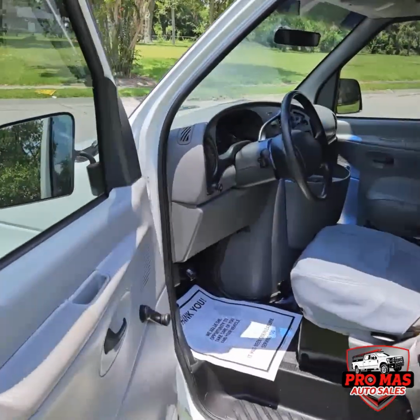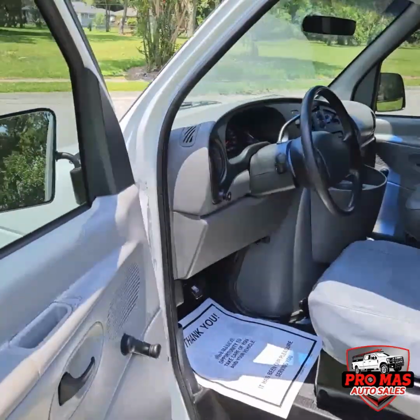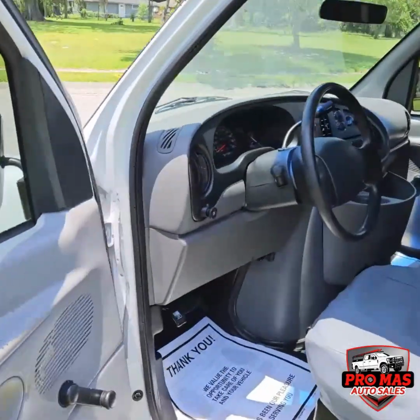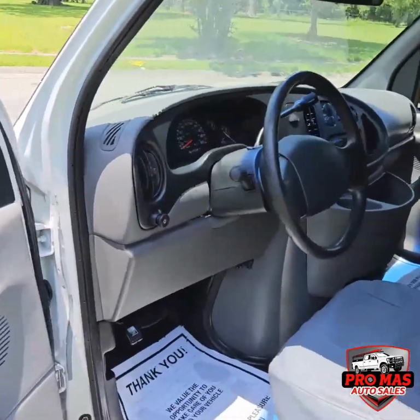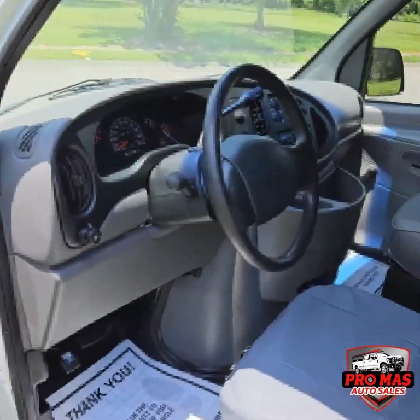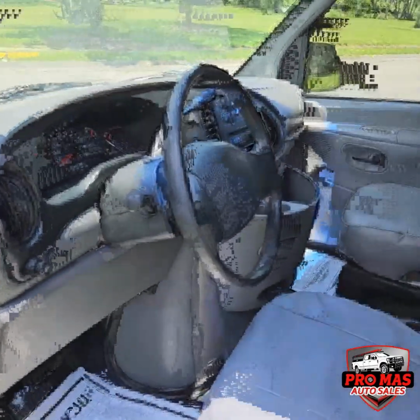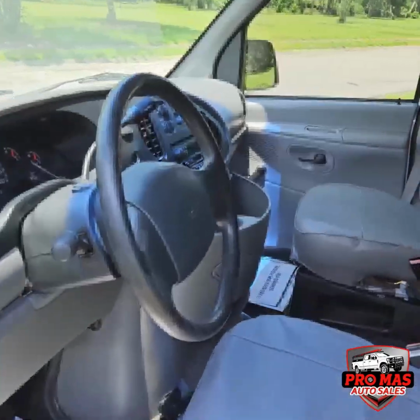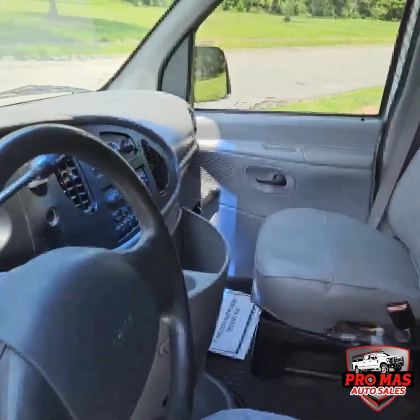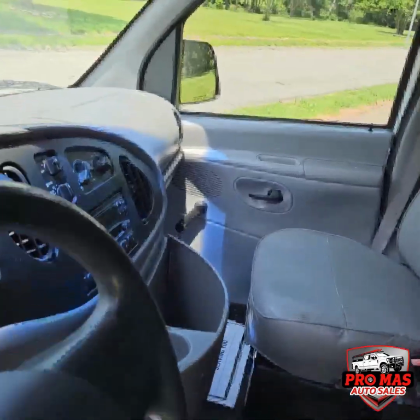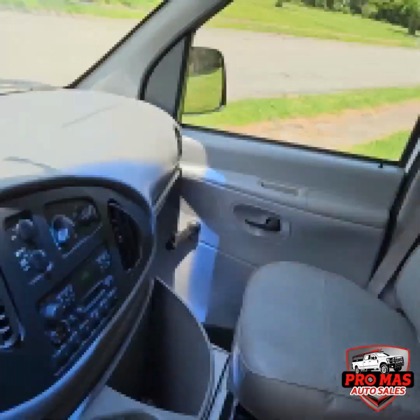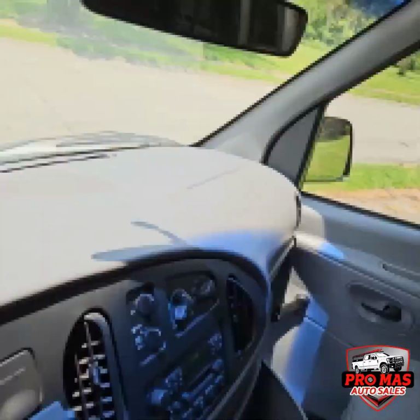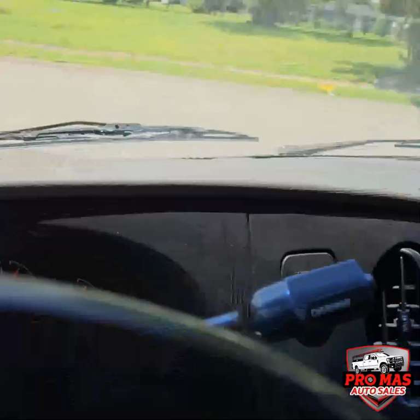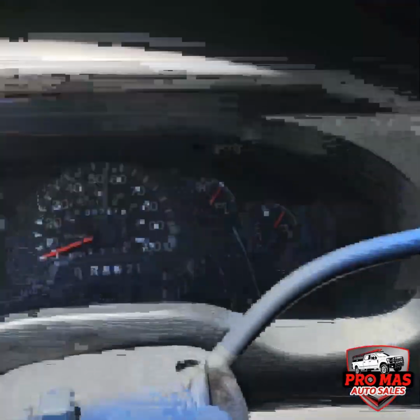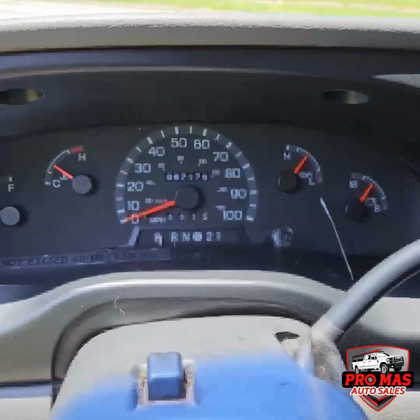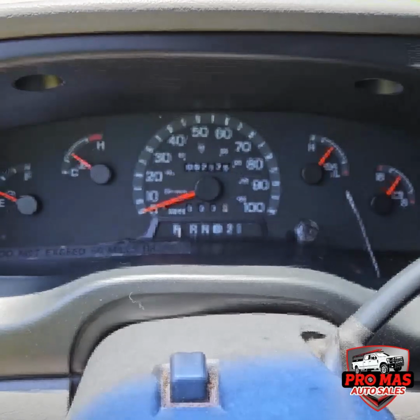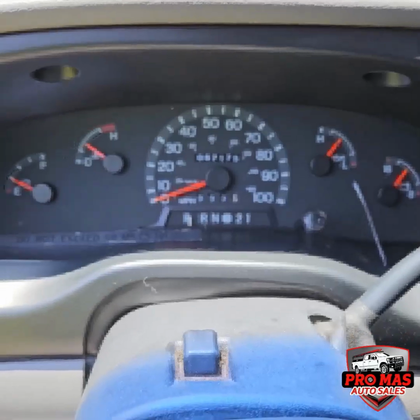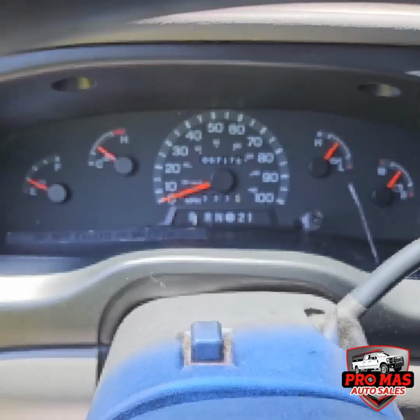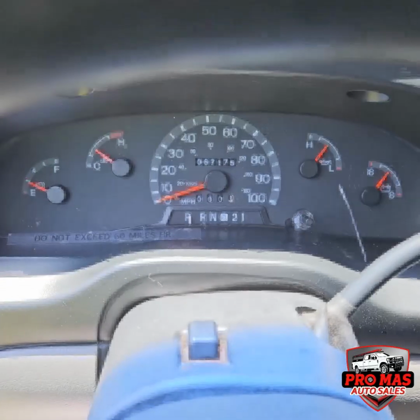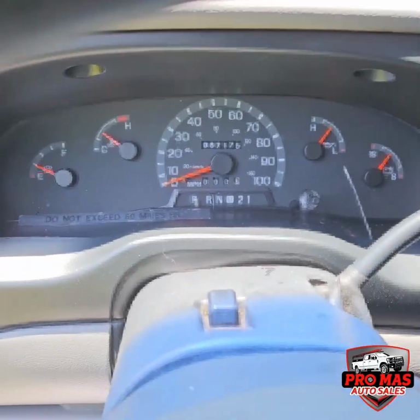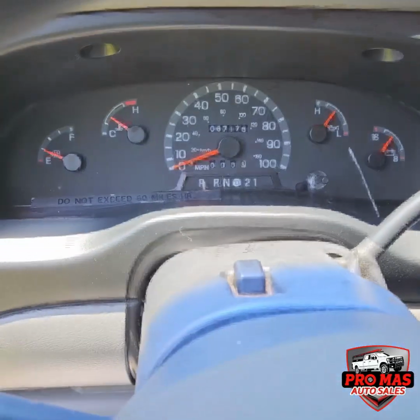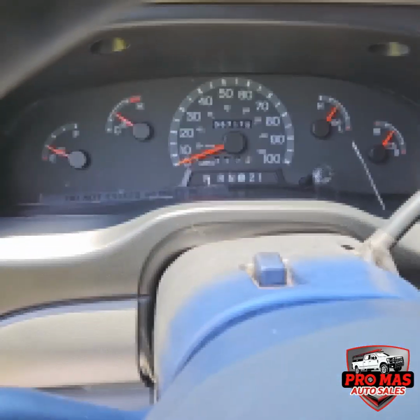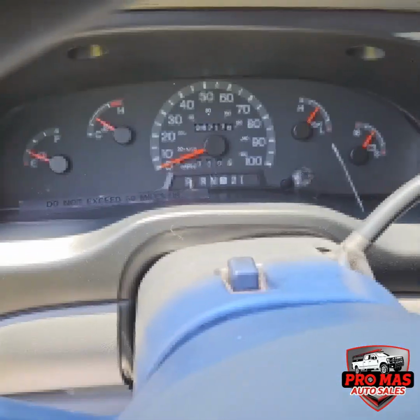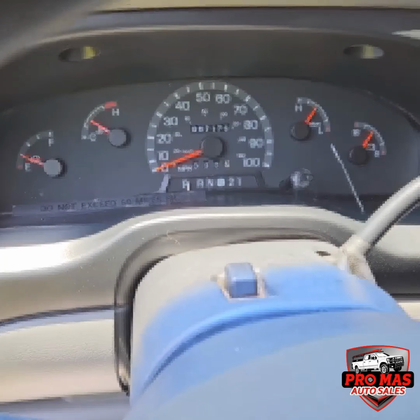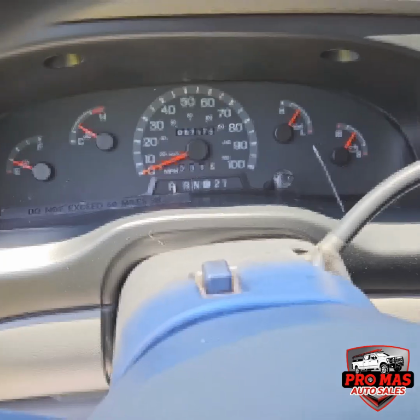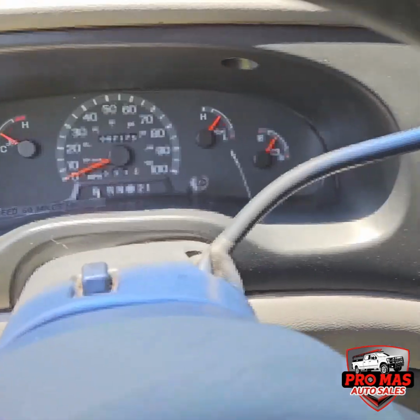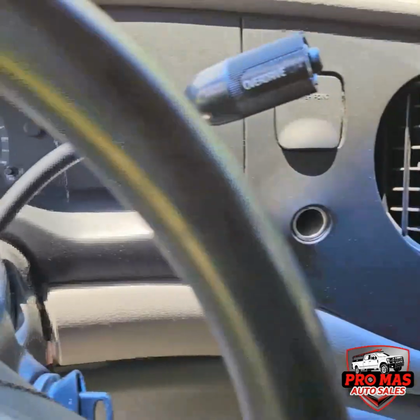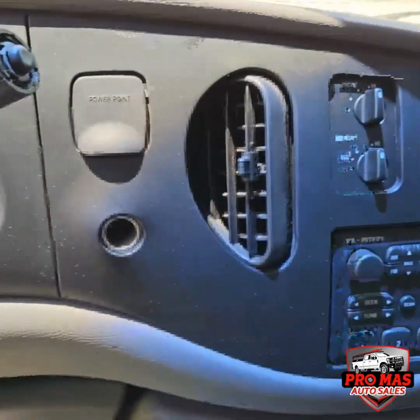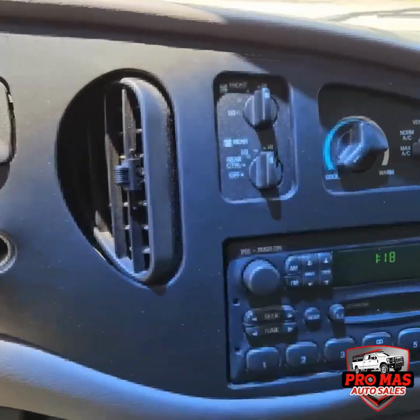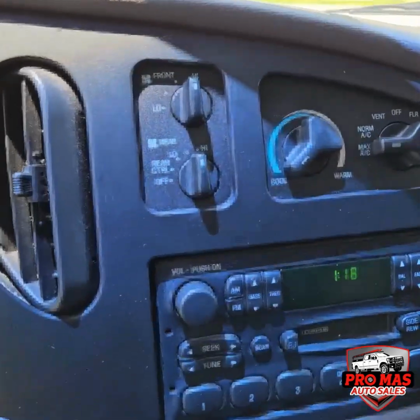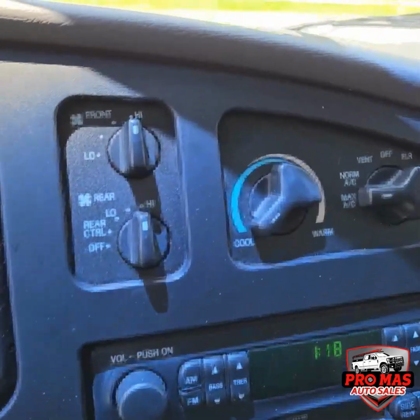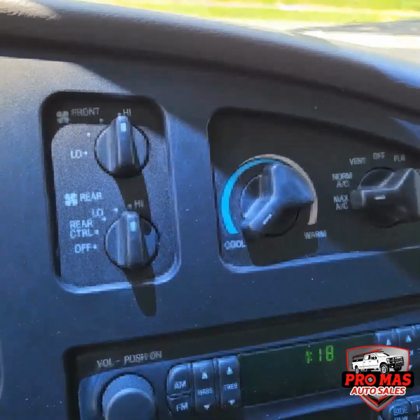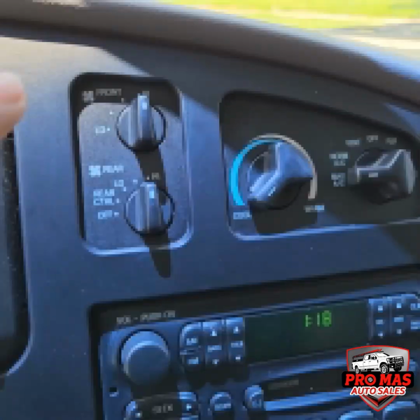Check out the interior, guys. We got 67,000 miles, front and rear AC.